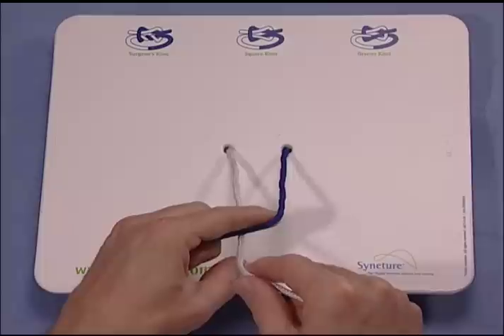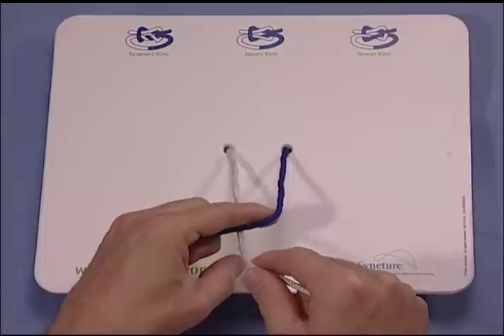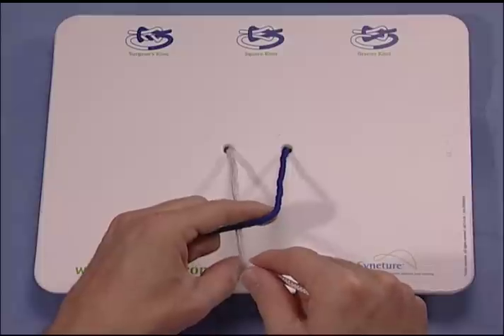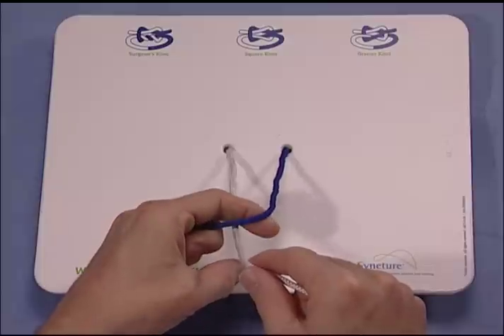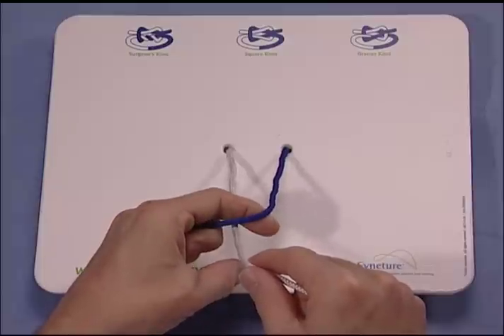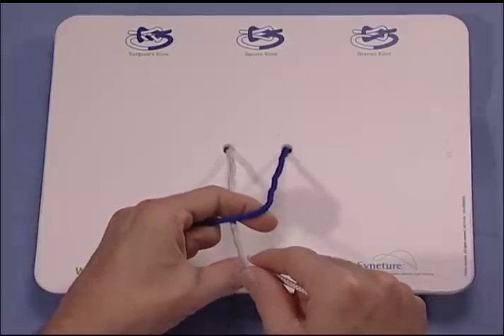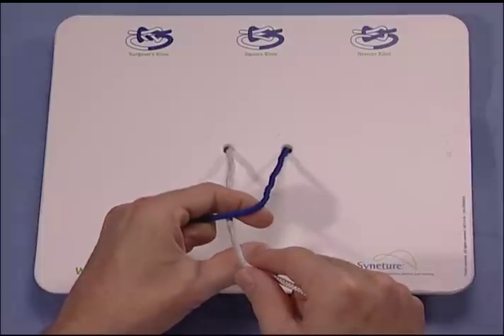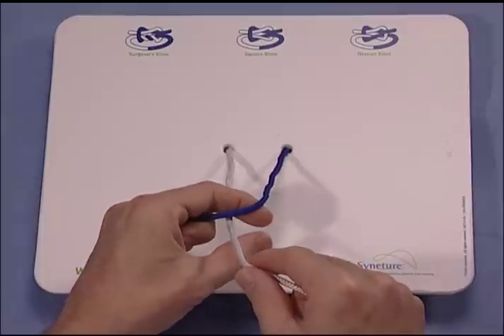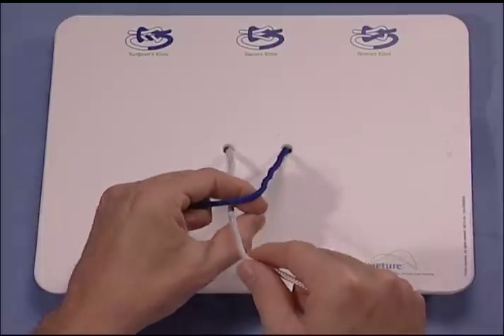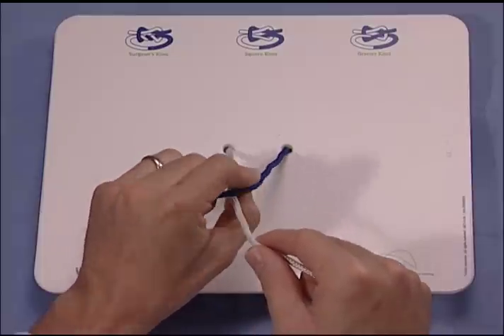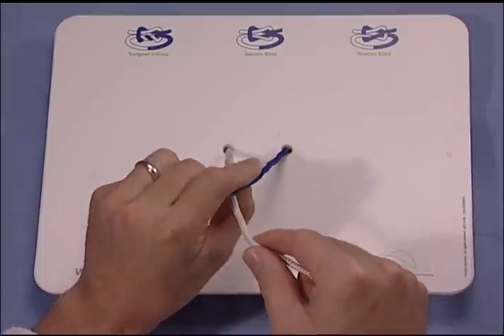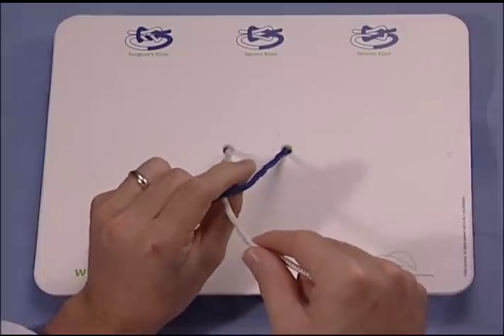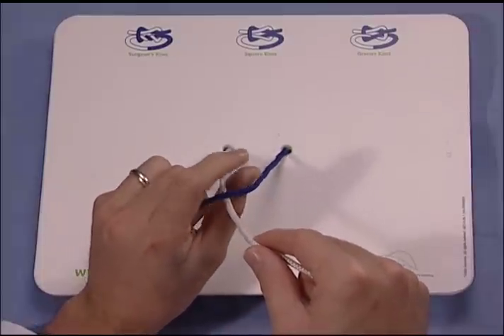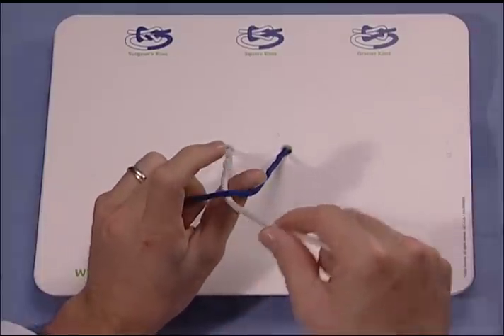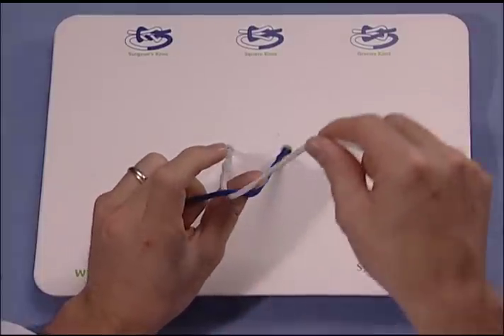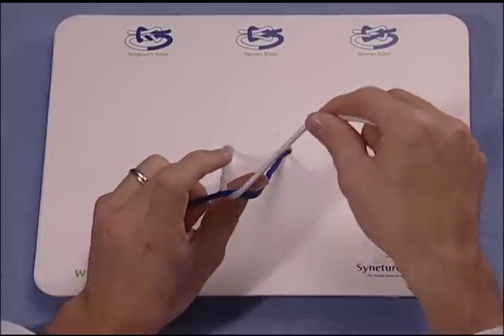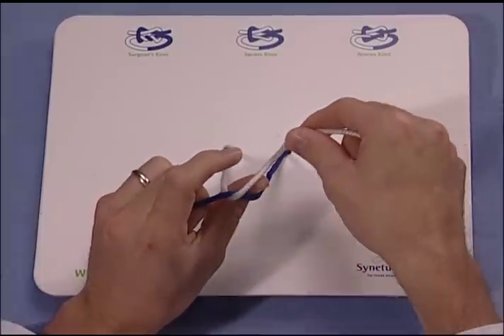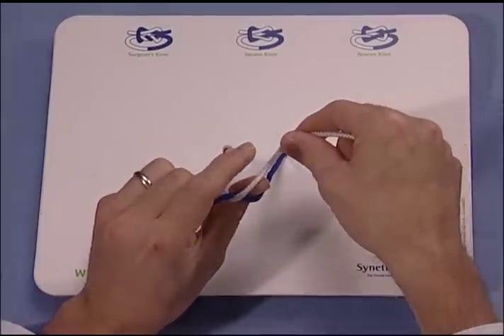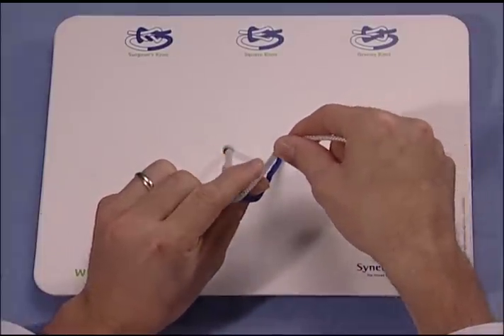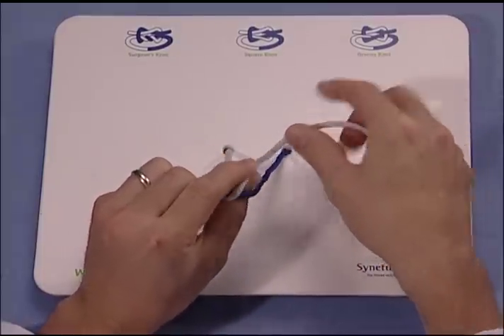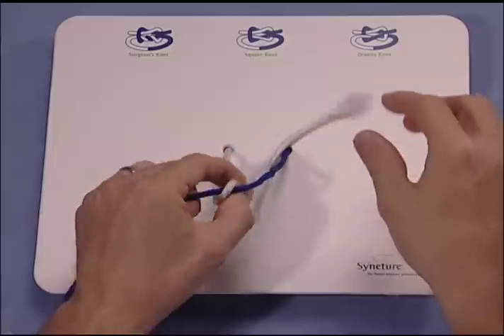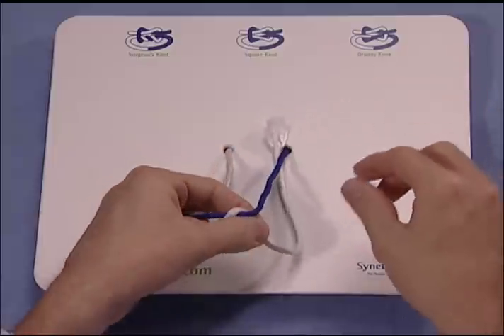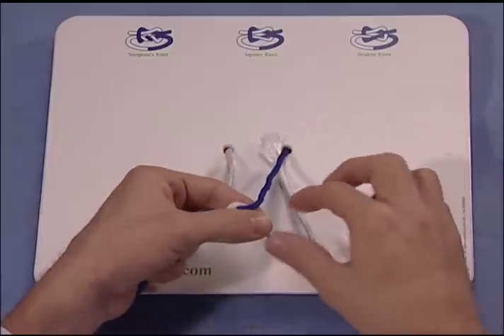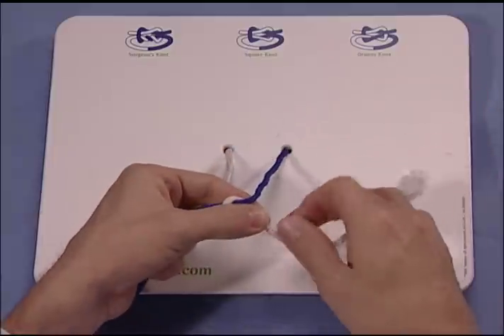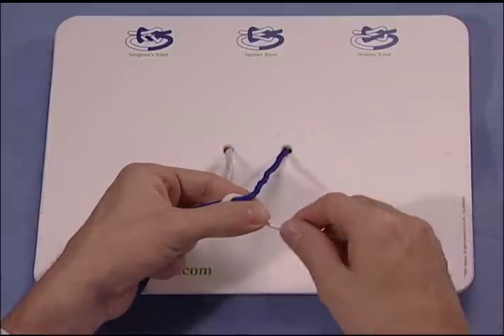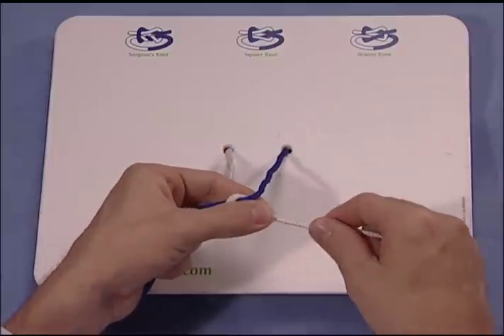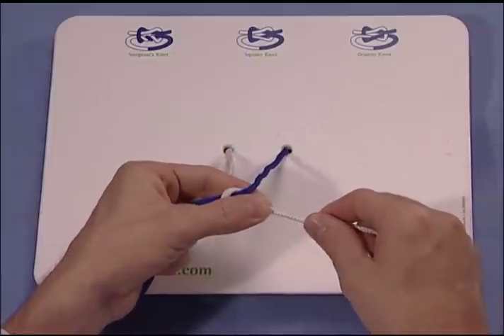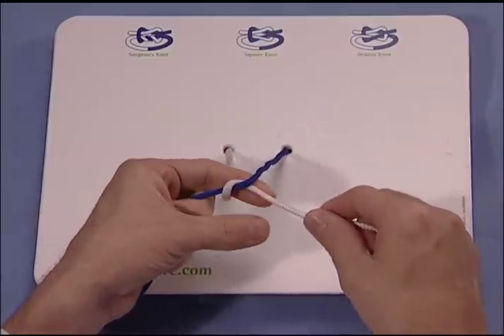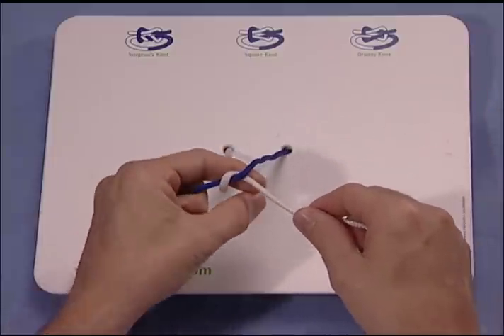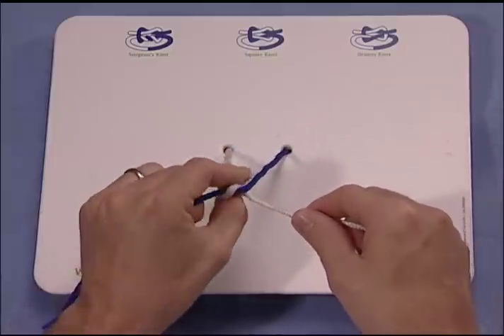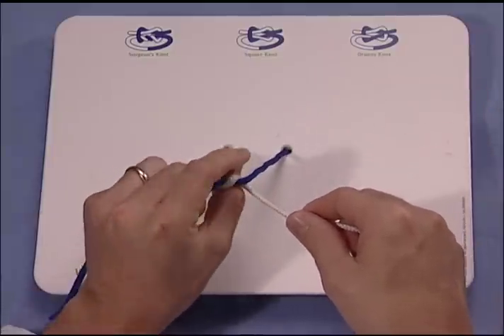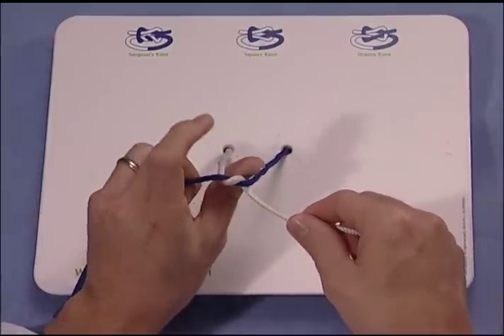However, in this case, instead of bringing the suture through one time, the suture is brought through once, and the thumb is brought back through the loop.